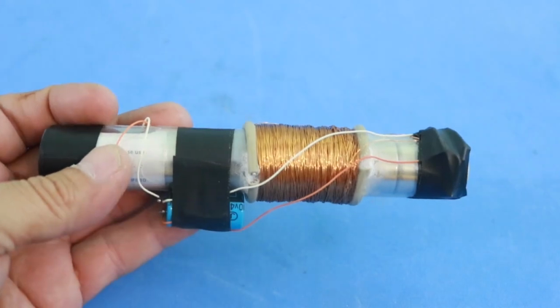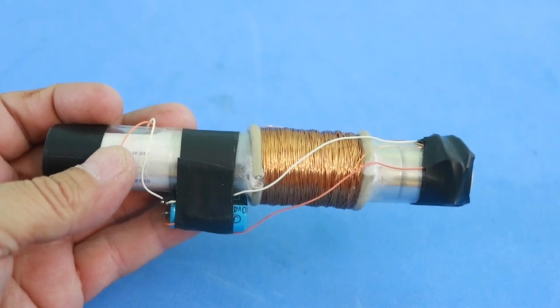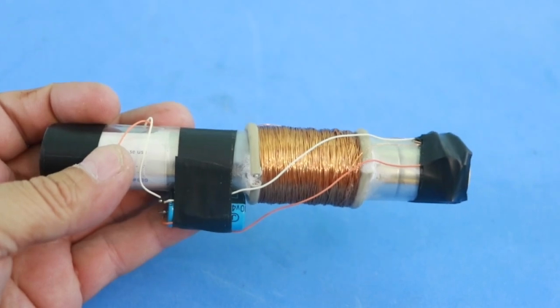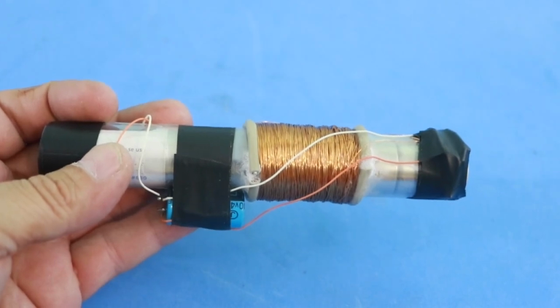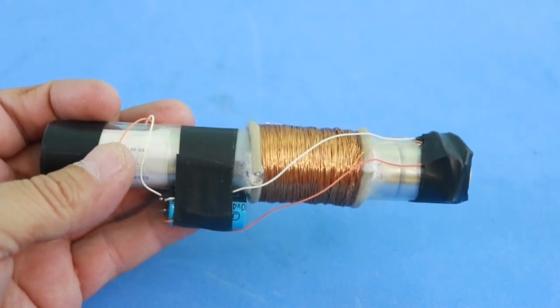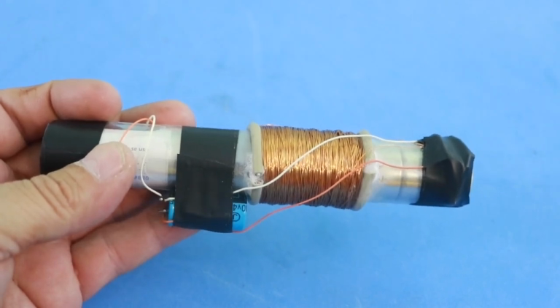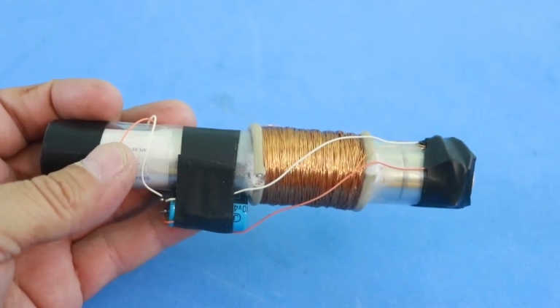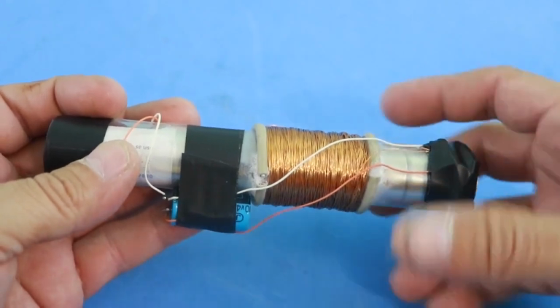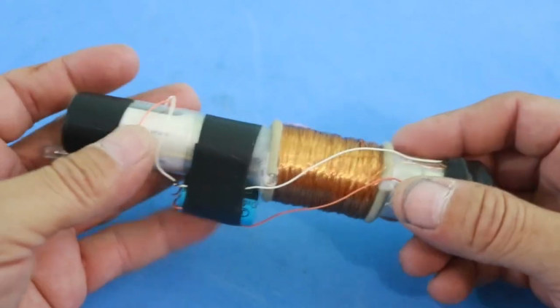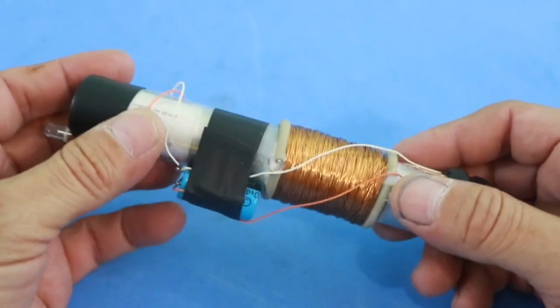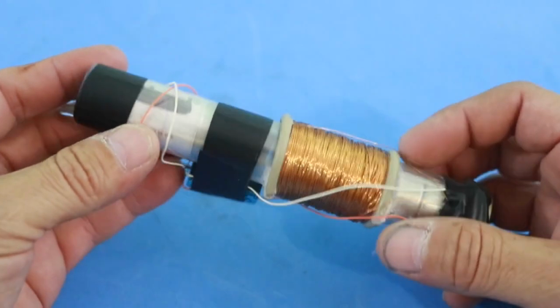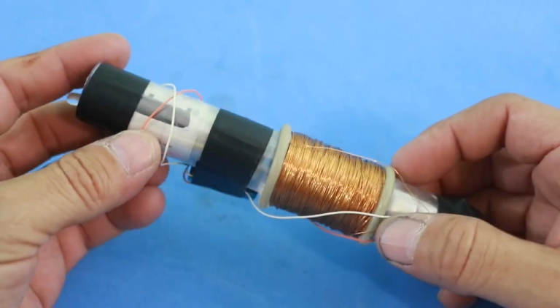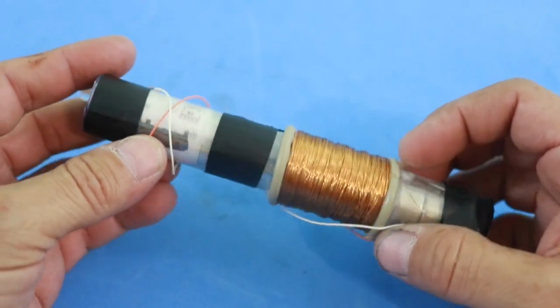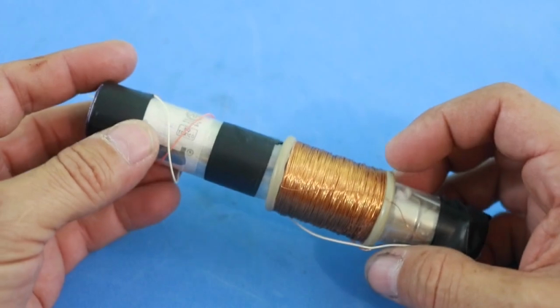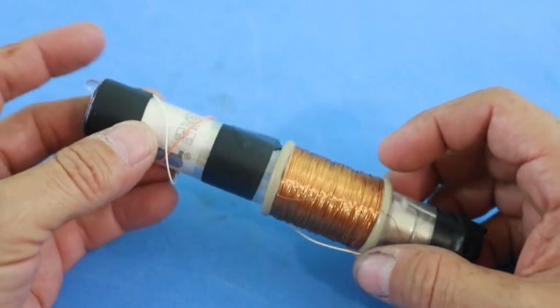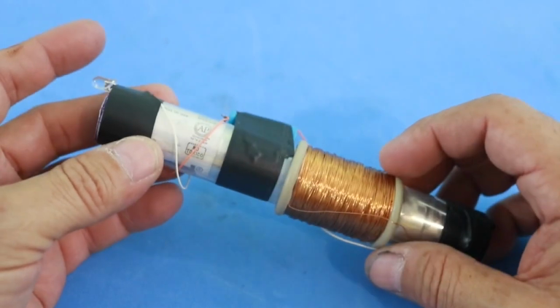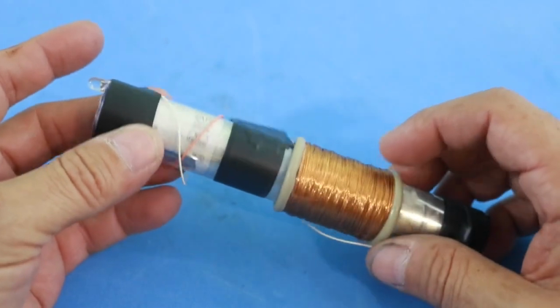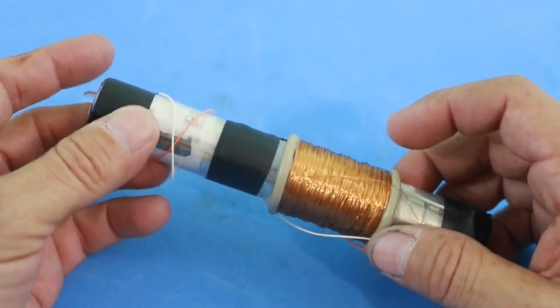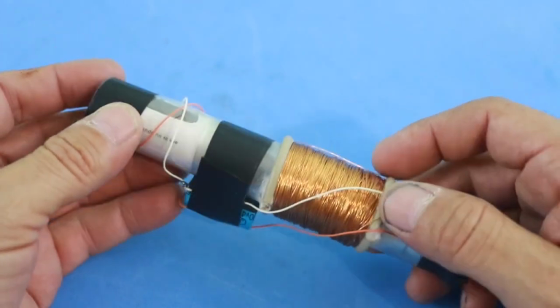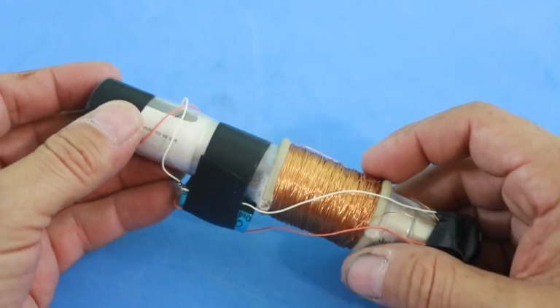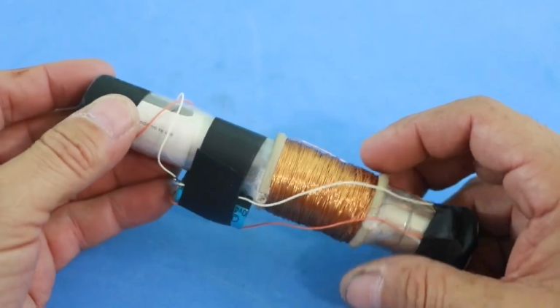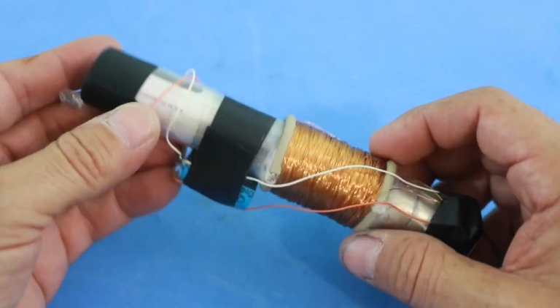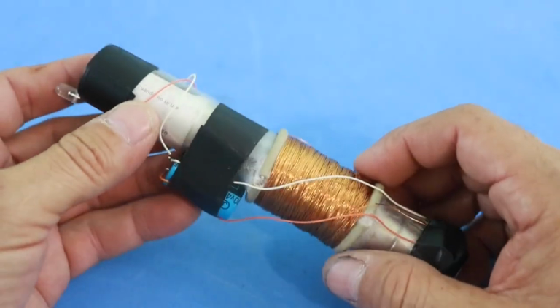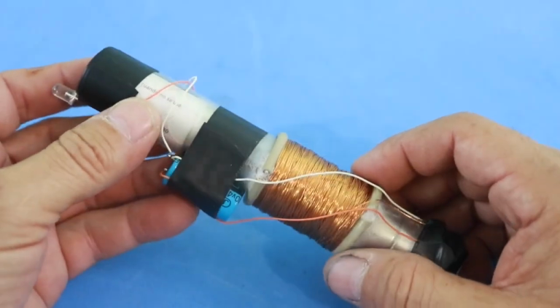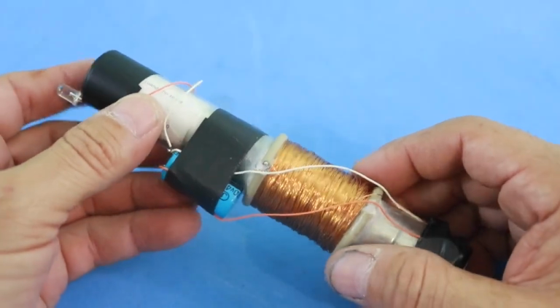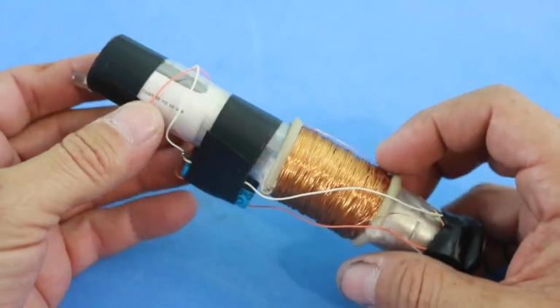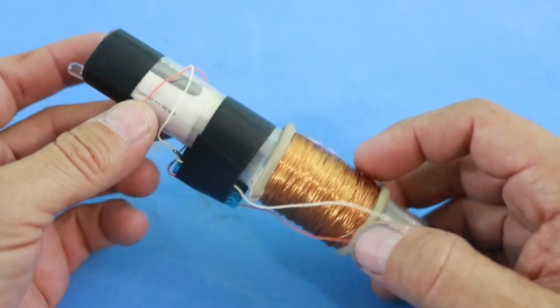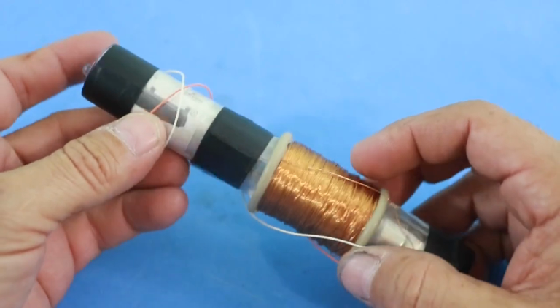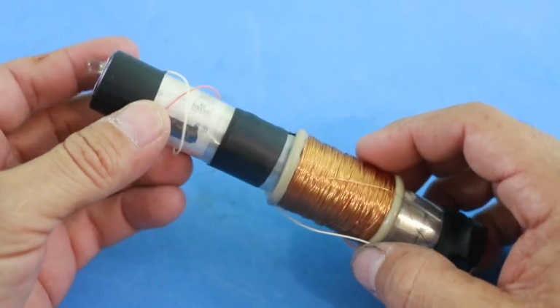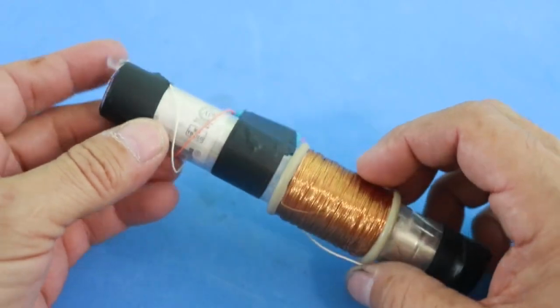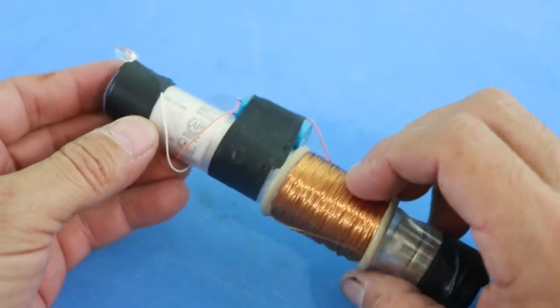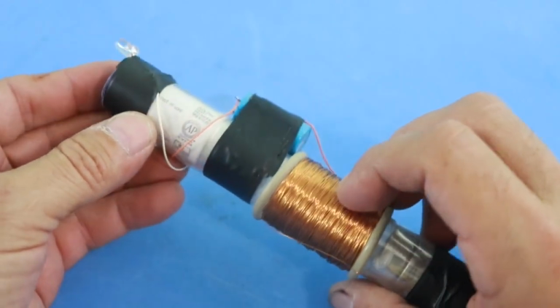Hello, welcome to Ludic Science. Today I will show you how to make this simple Faraday lamp that requires no batteries, only the energy provided by your body.